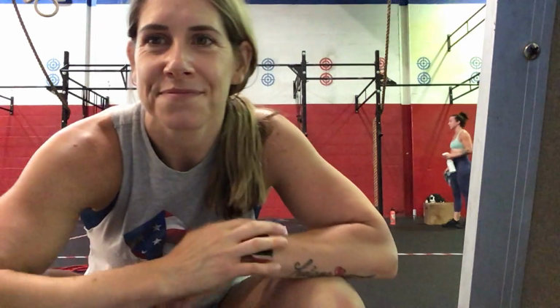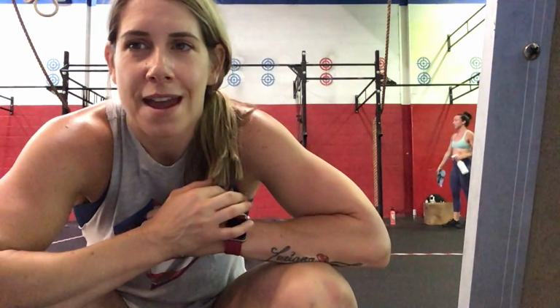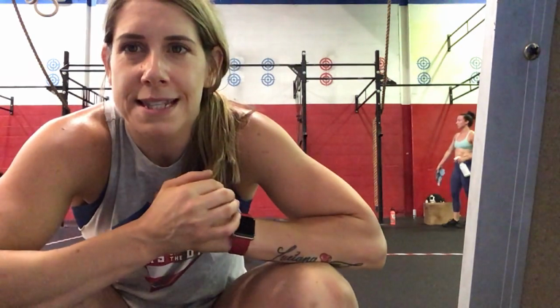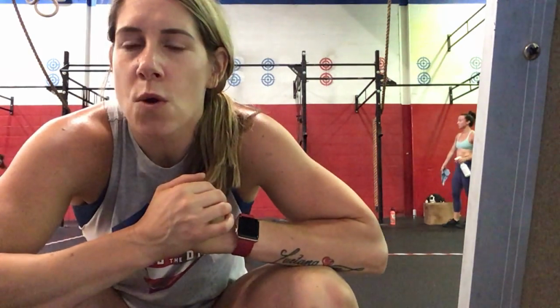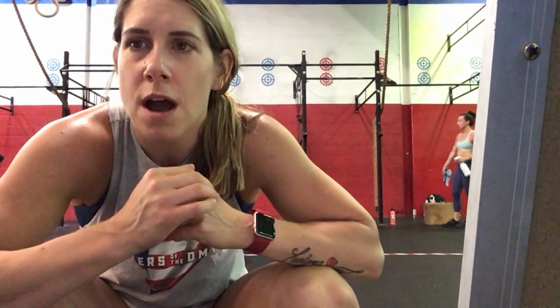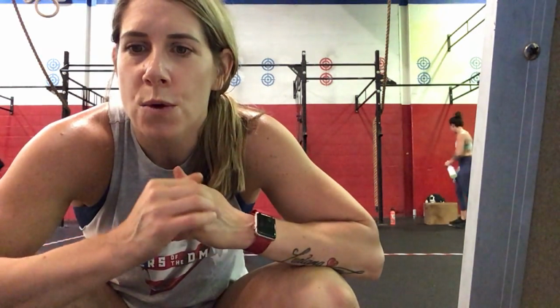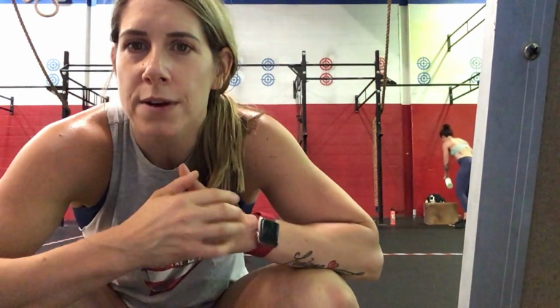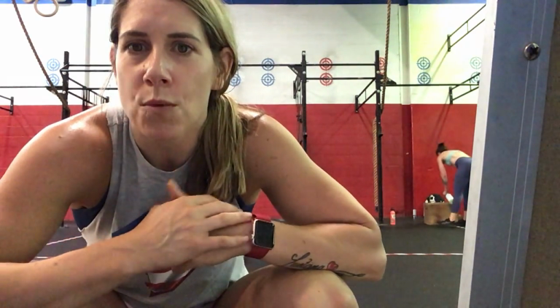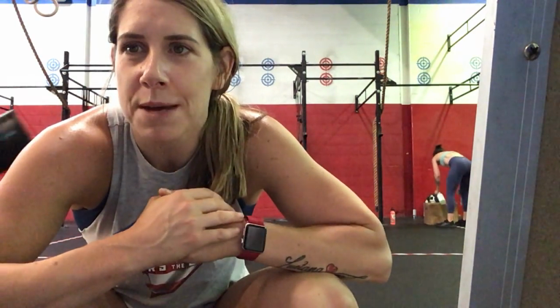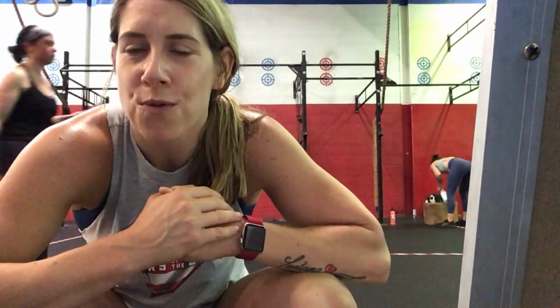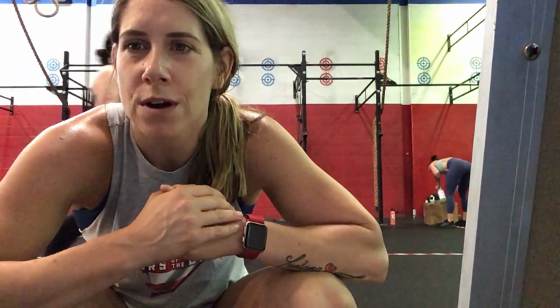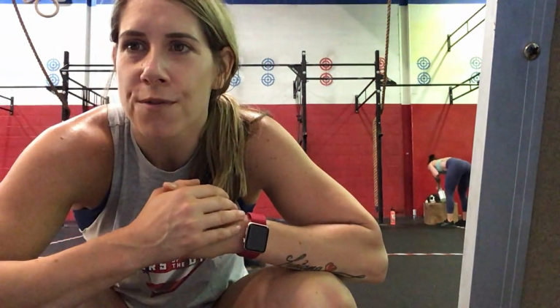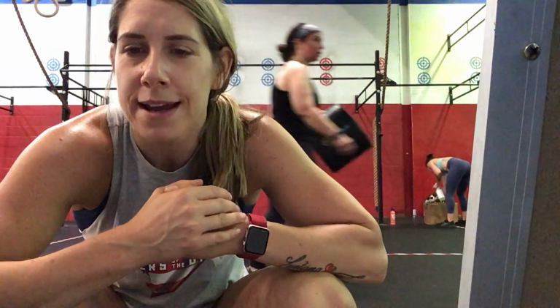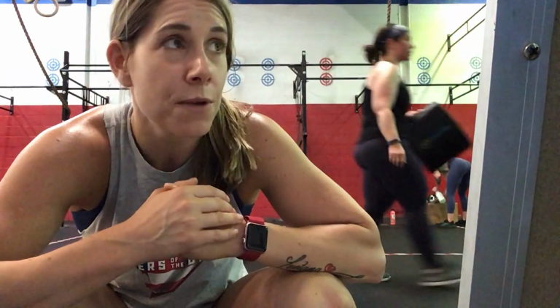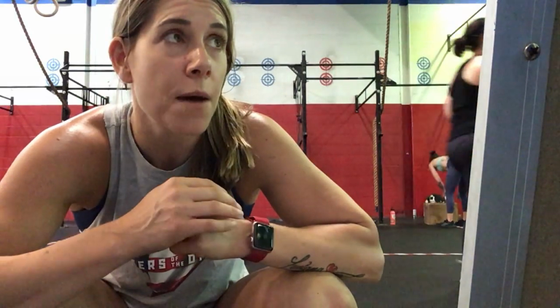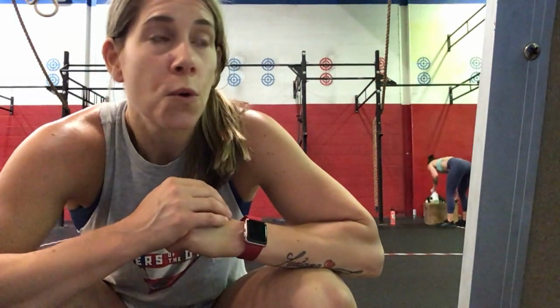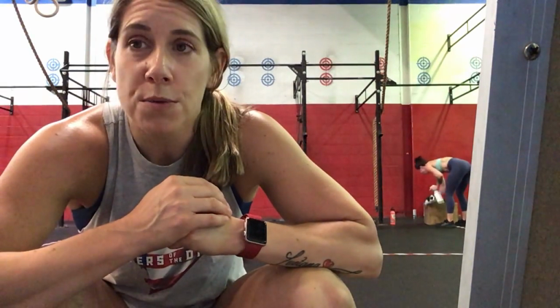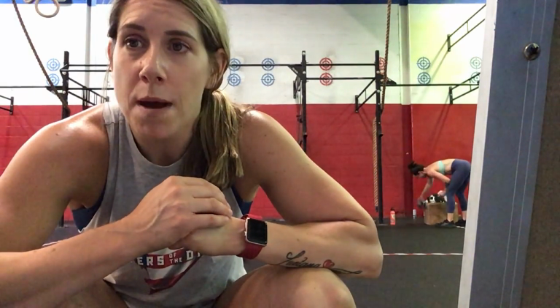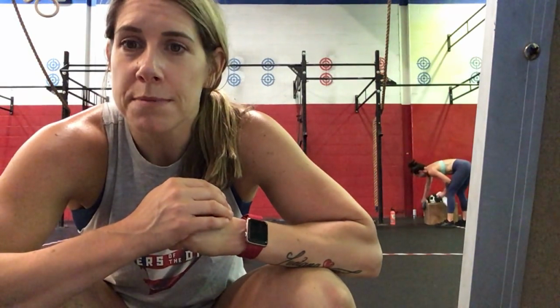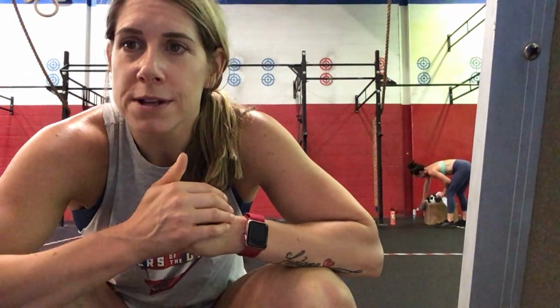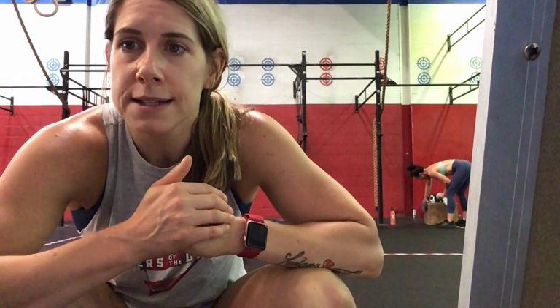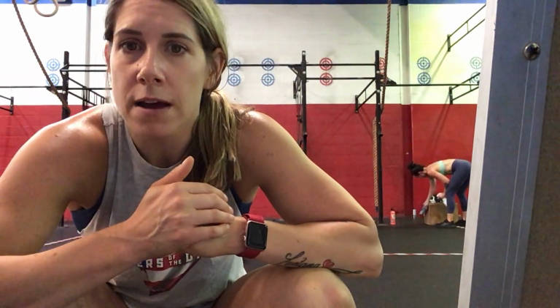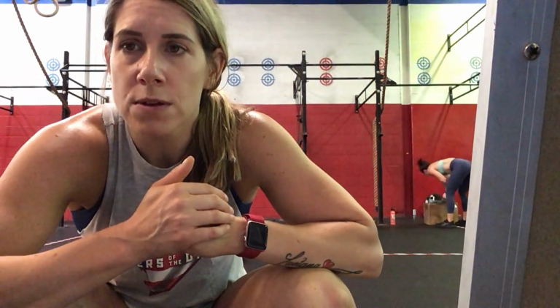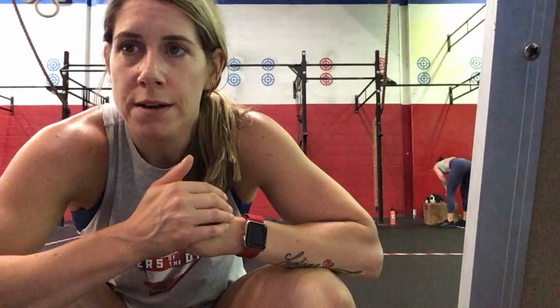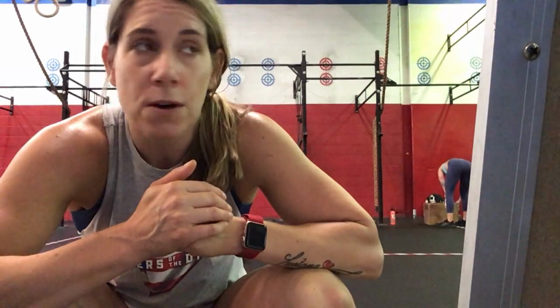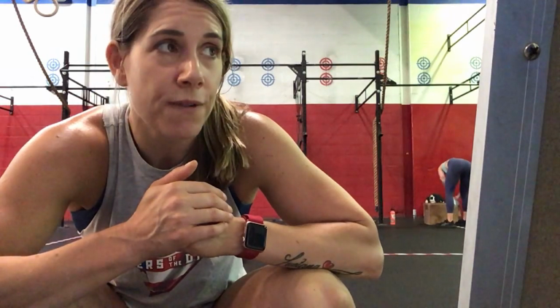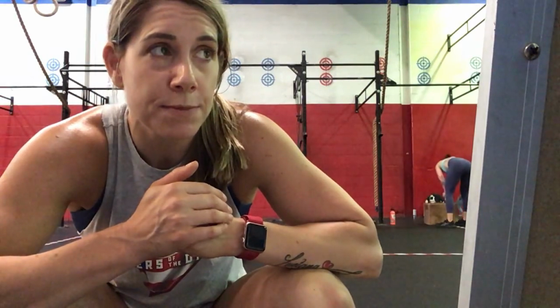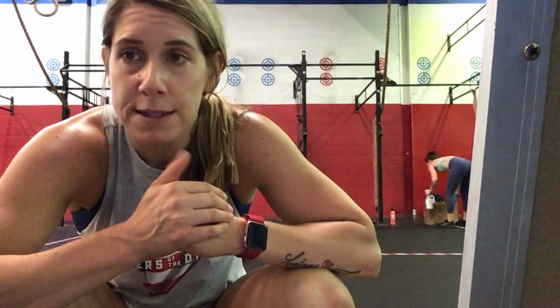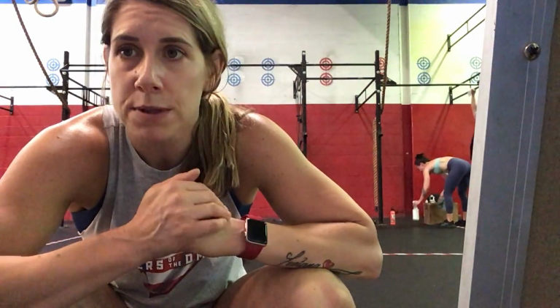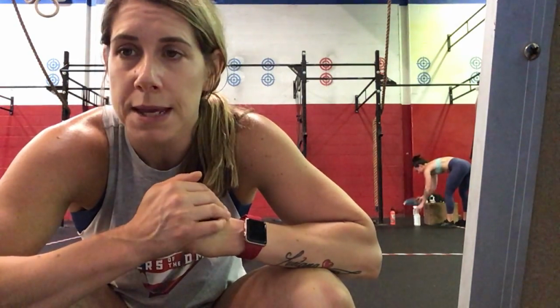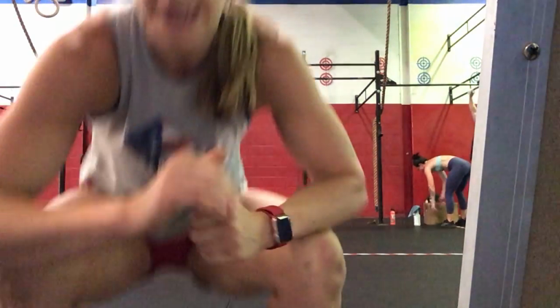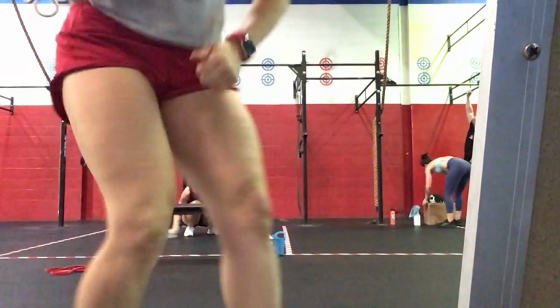Hey guys, this is your workout and warm-up demo for Friday. We're going to start with our warm-up. It's going to be 30-second intervals for about five or six movements. The first one is going to be butt kickers.